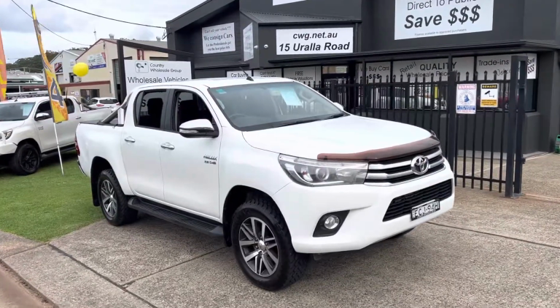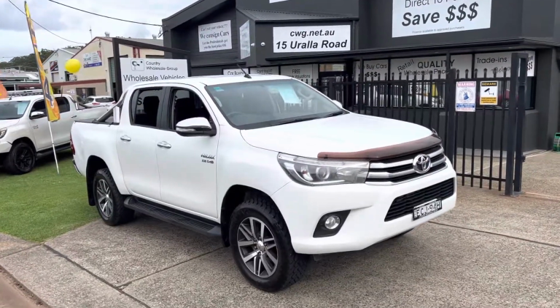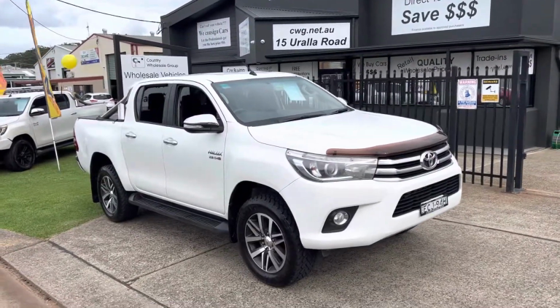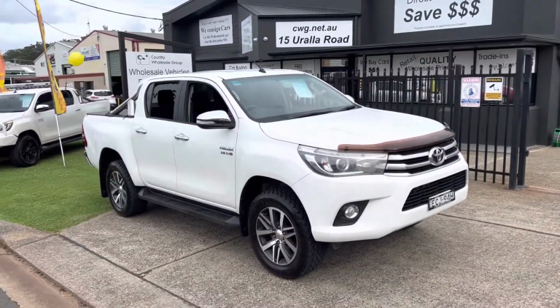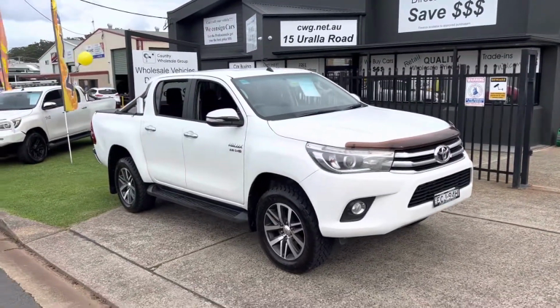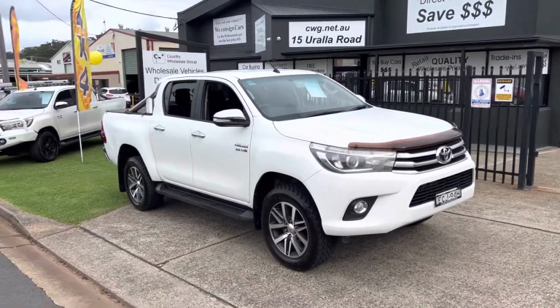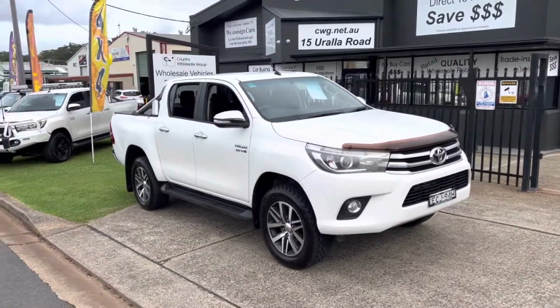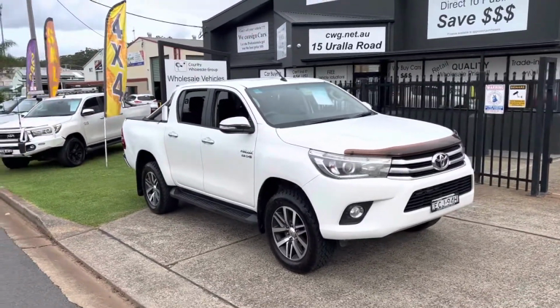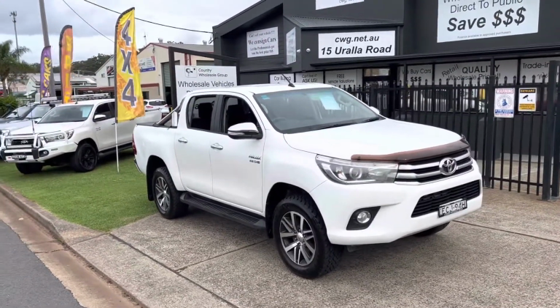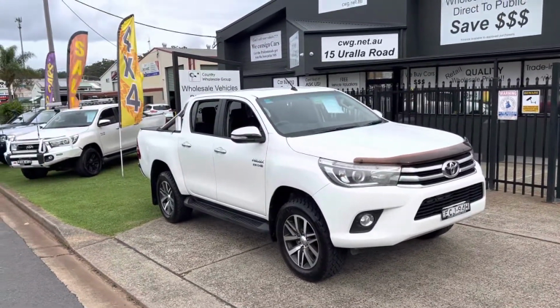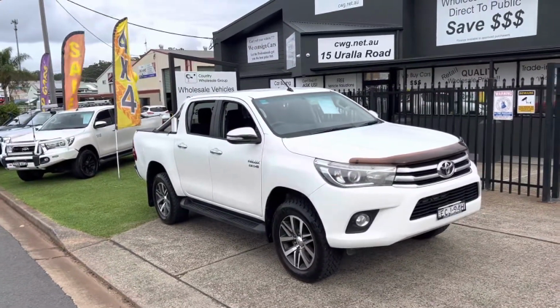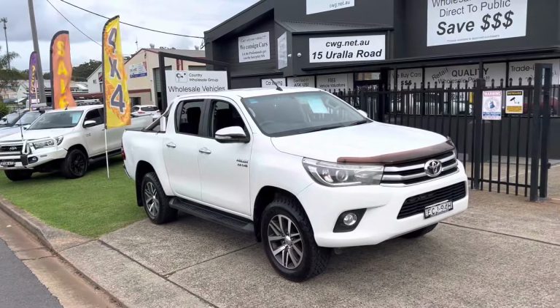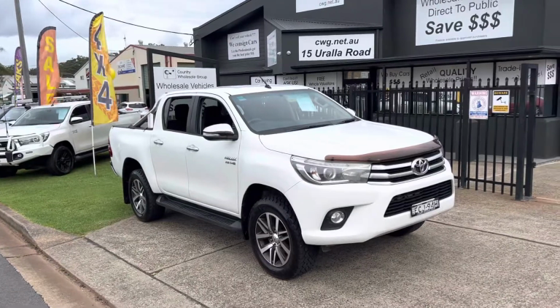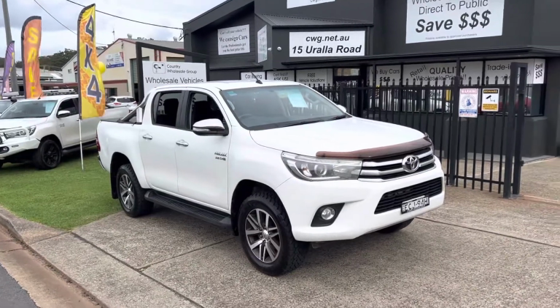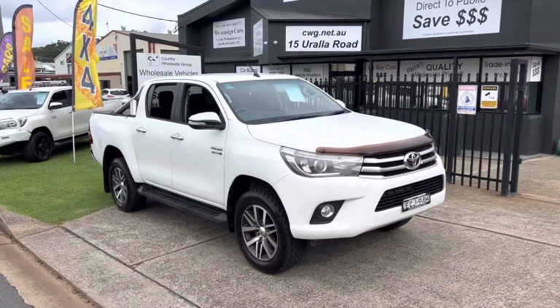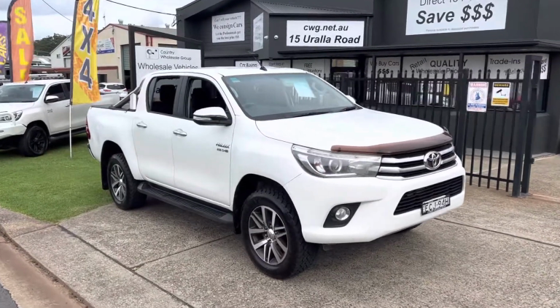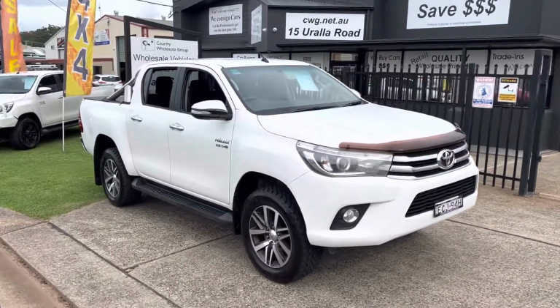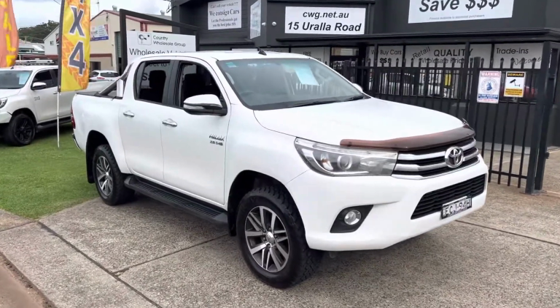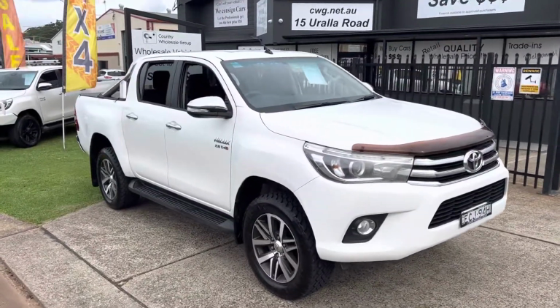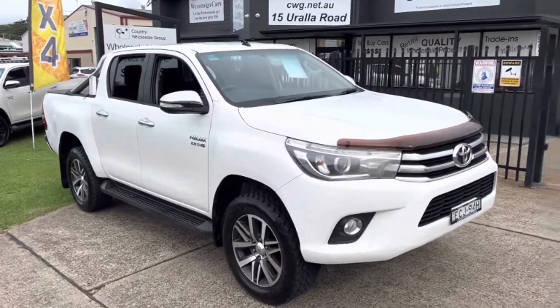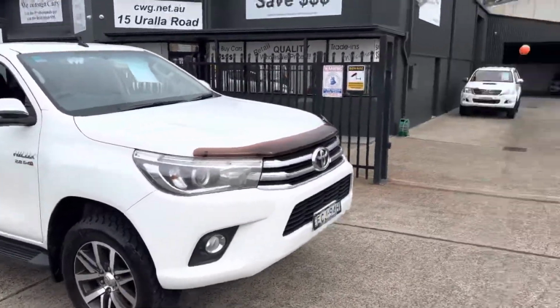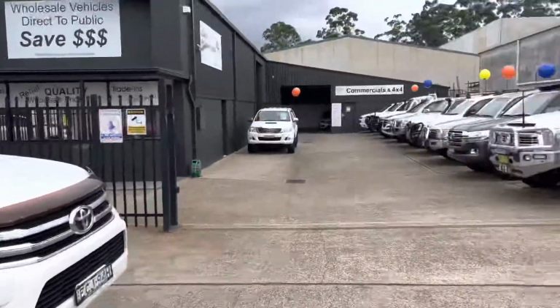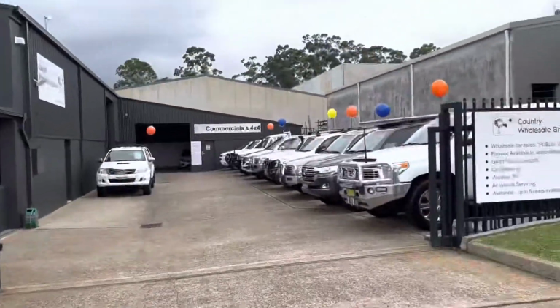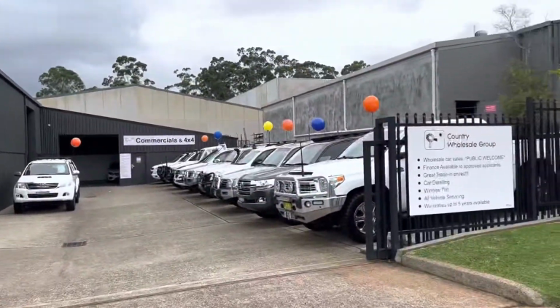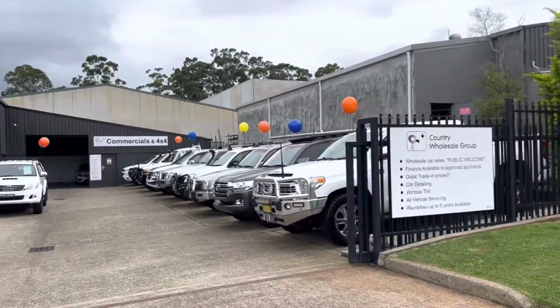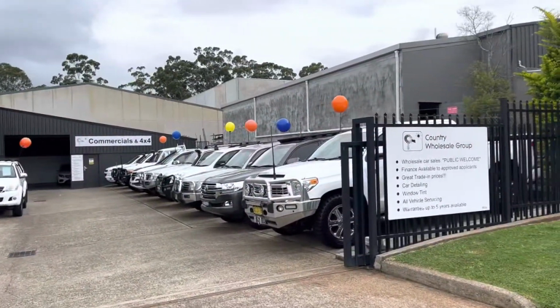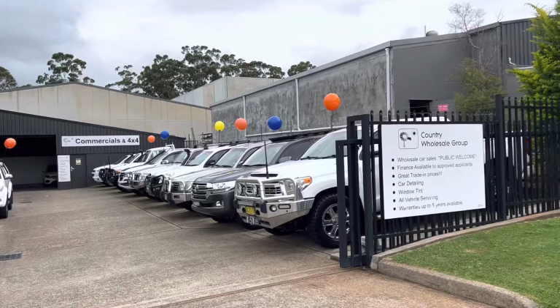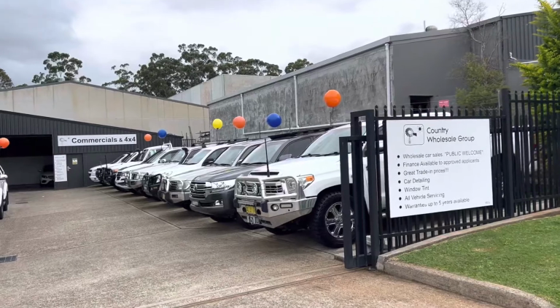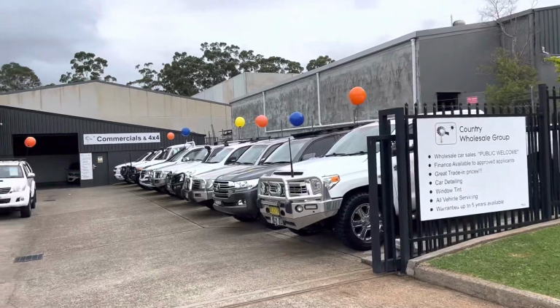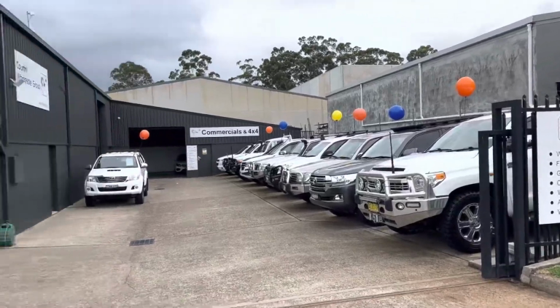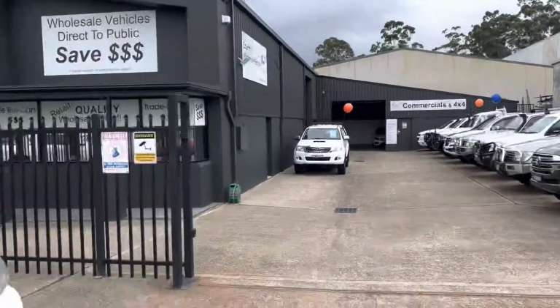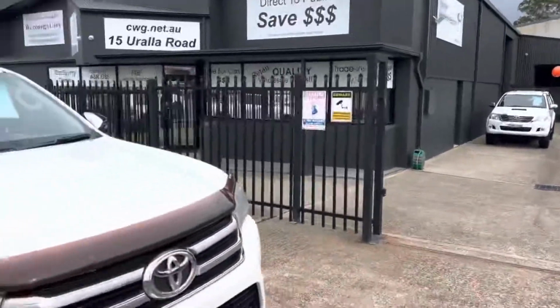G'day! Here we are at Country Wholesale Group at 15 Yorella Road in Port Macquarie. You'd think it's a Toyota dealership, but it's not. We sell late model, high-quality four-wheel drives and cars.